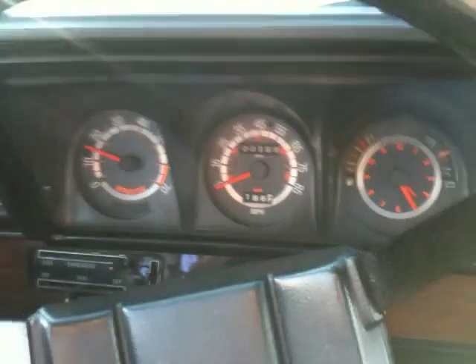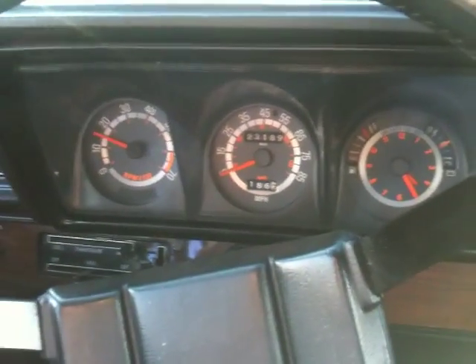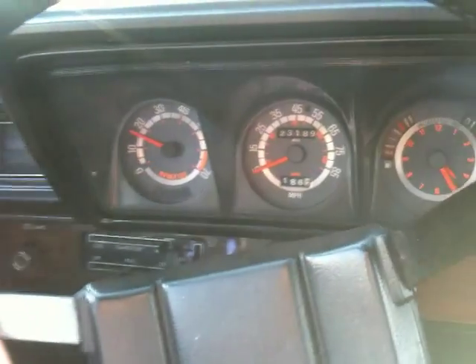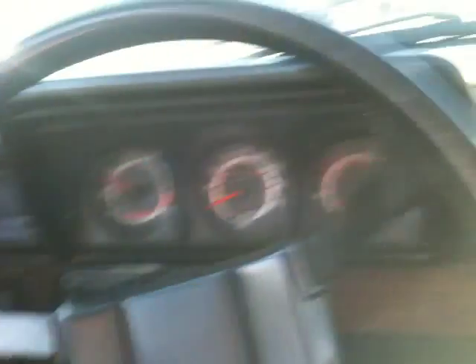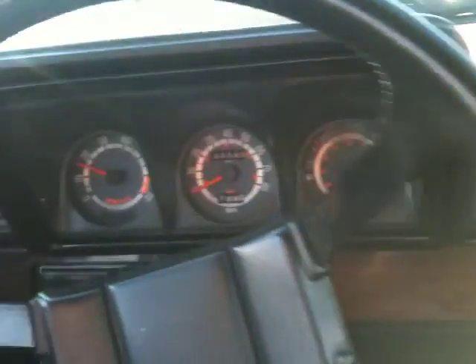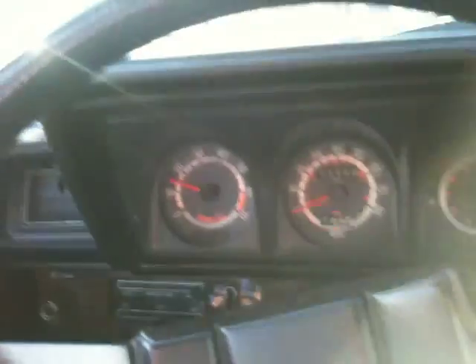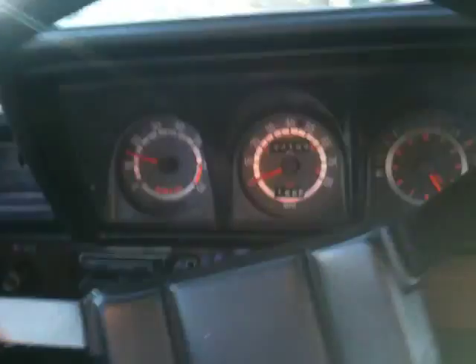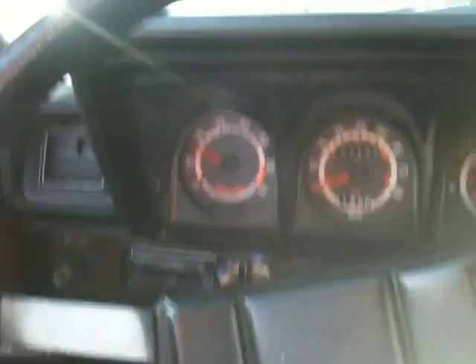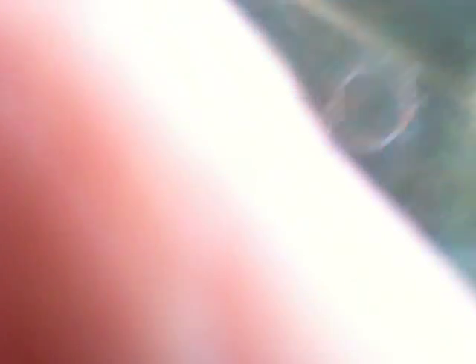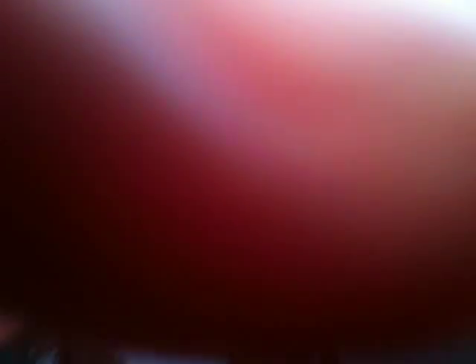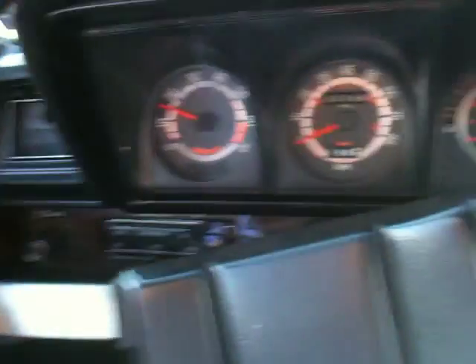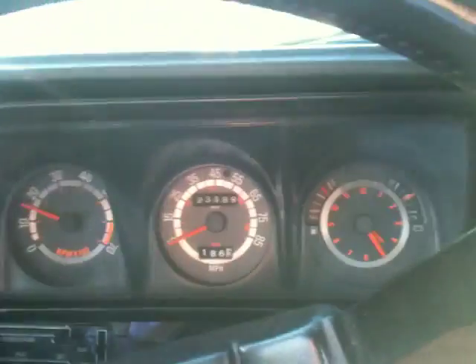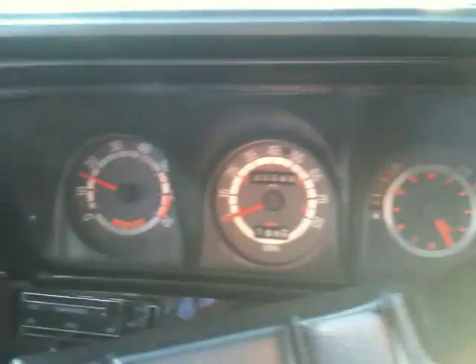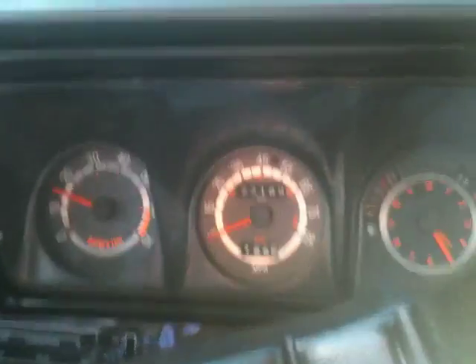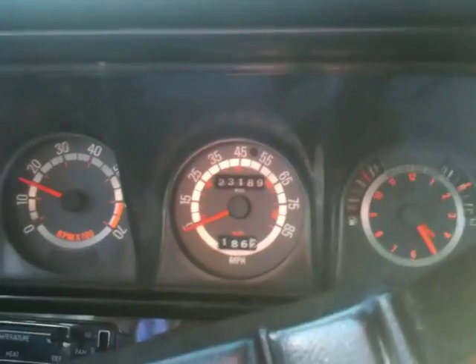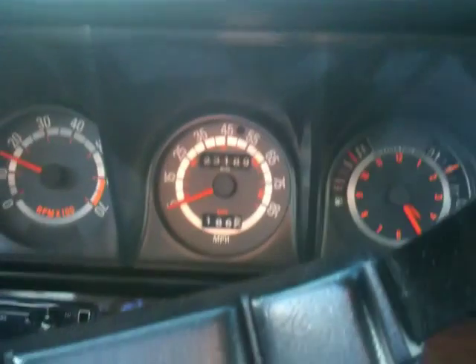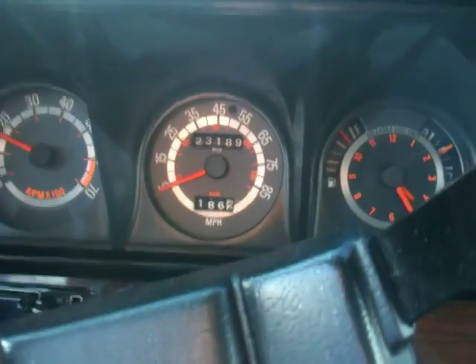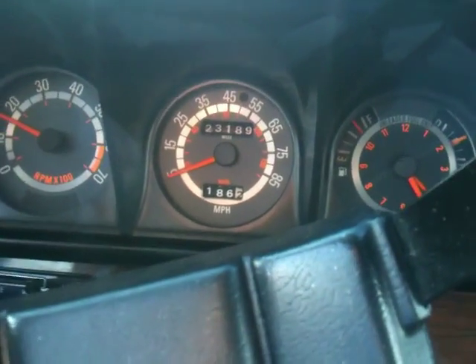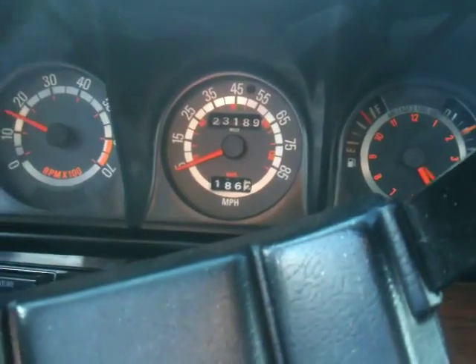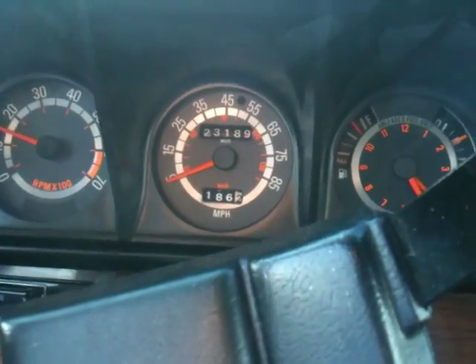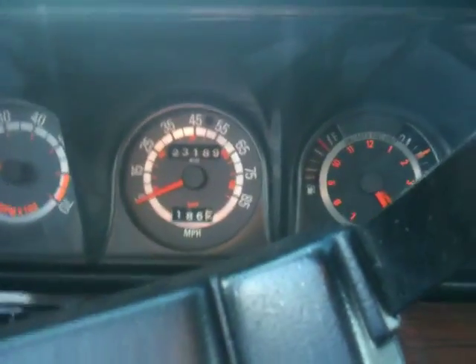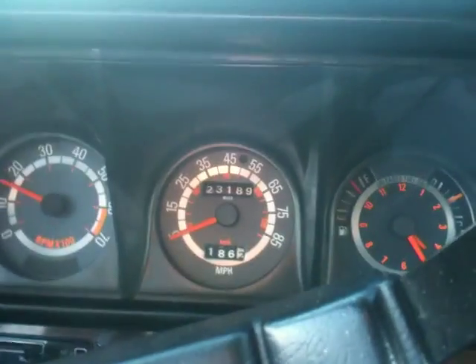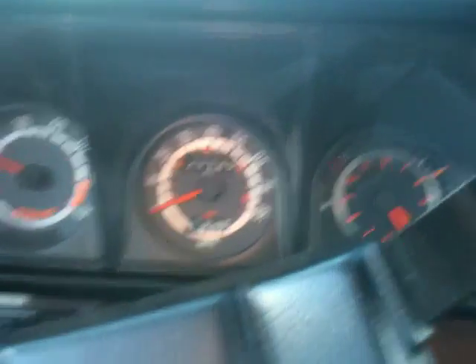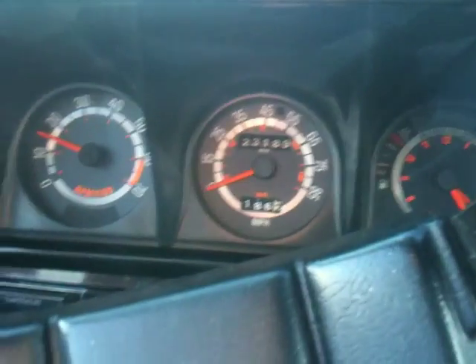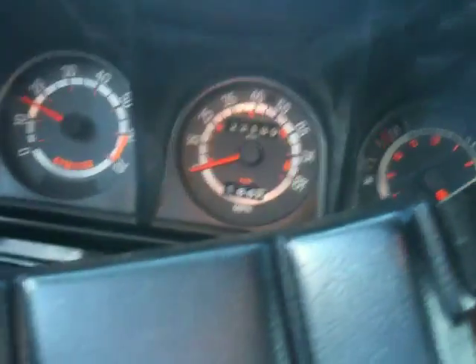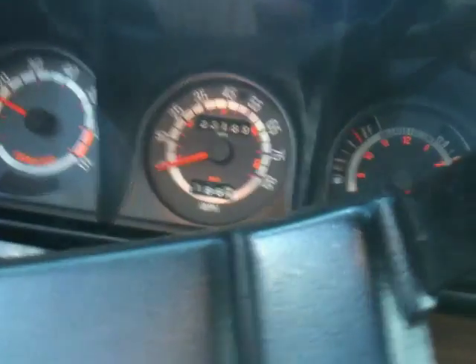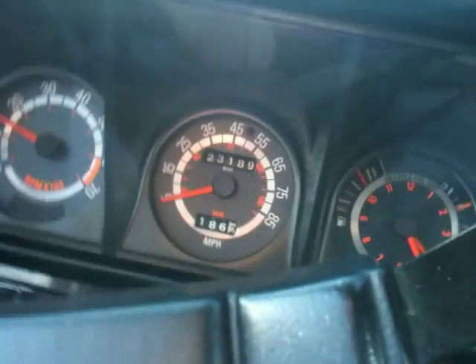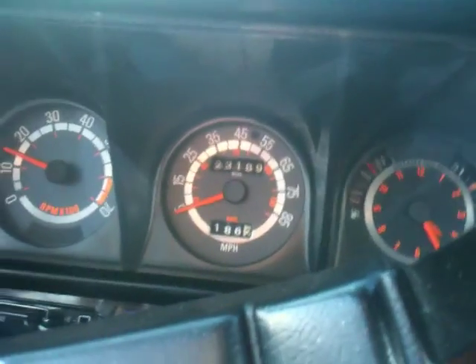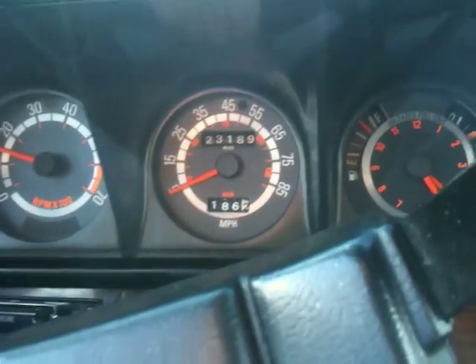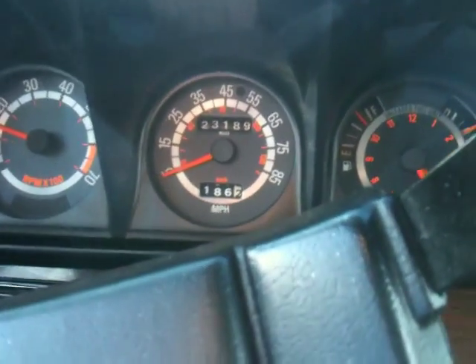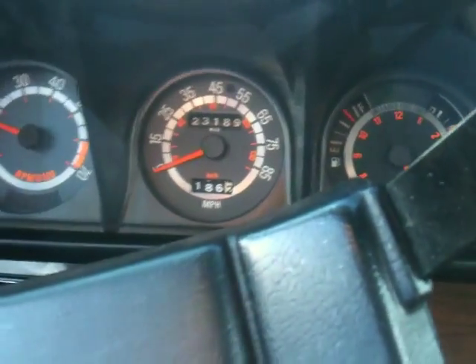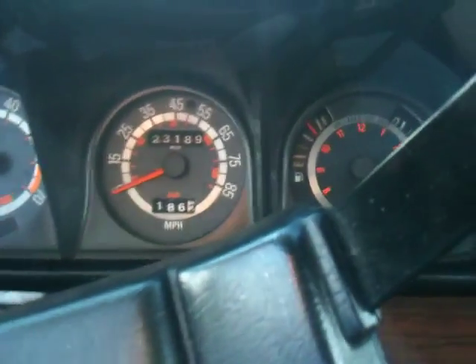1979 TC3 accelerating. Sitting at a red light right now. The idle is a little rough but I've got the running issue sorted out.